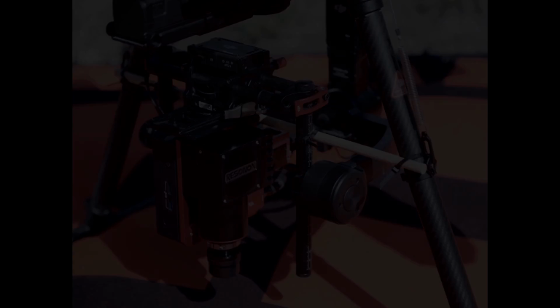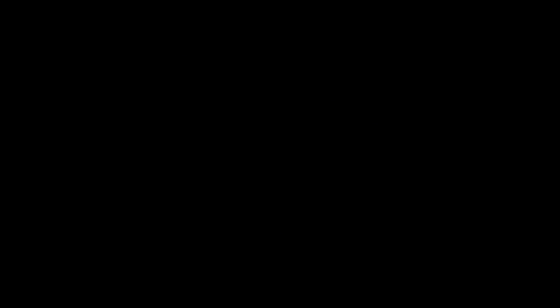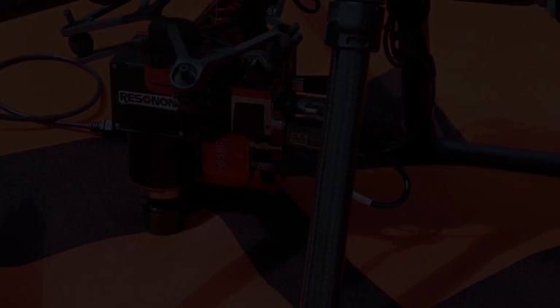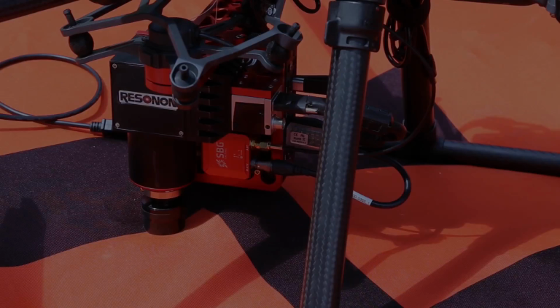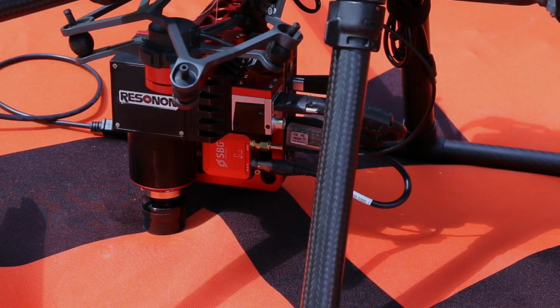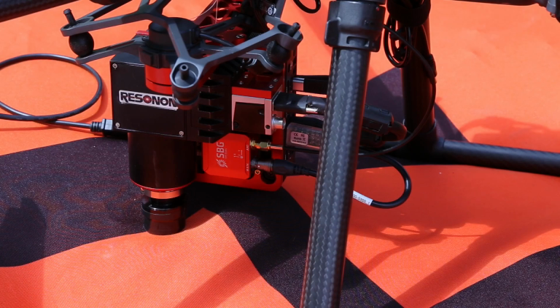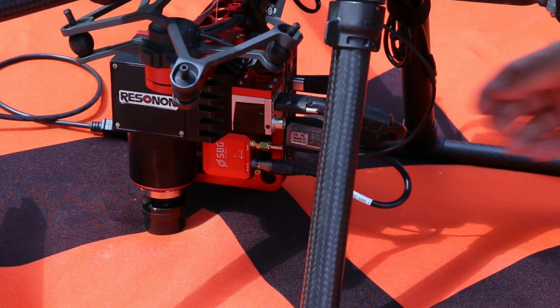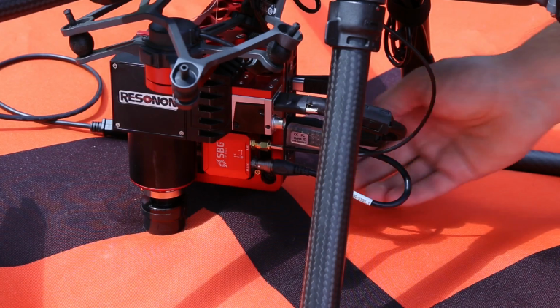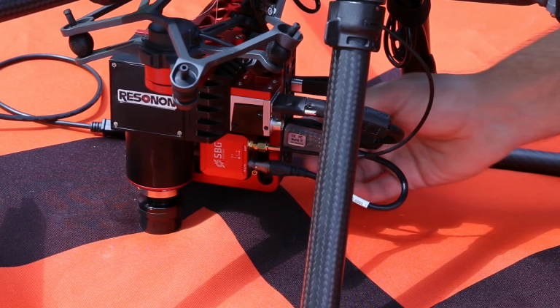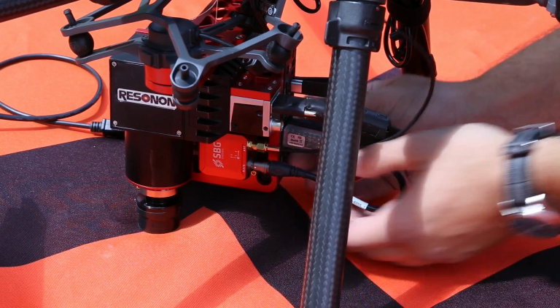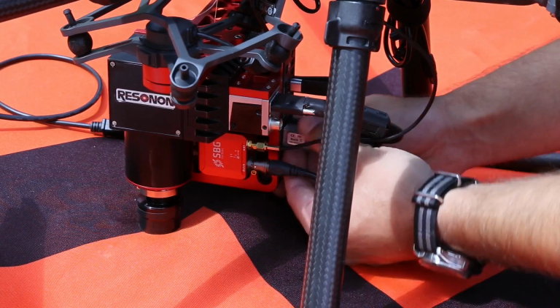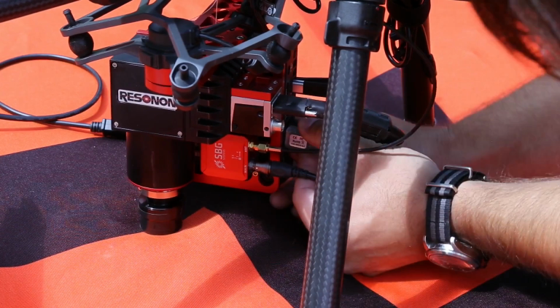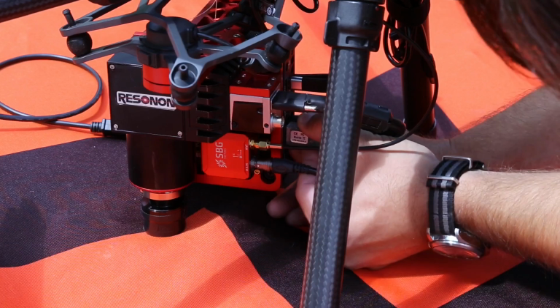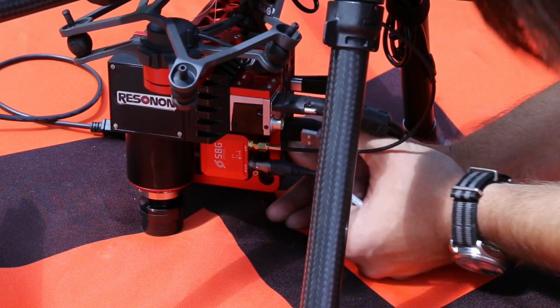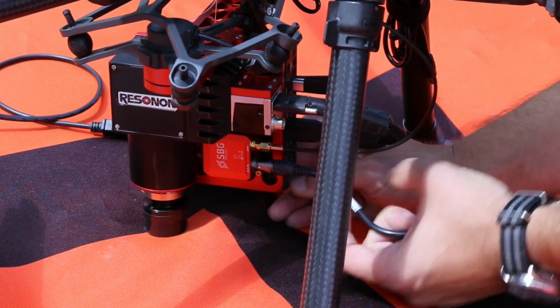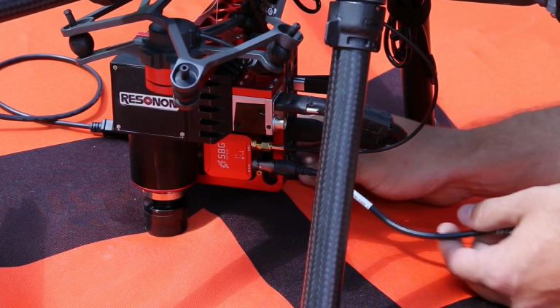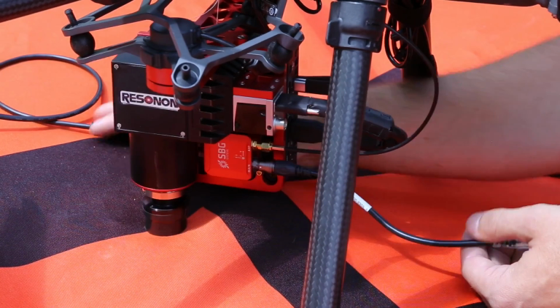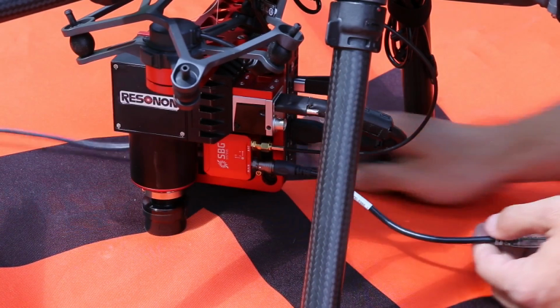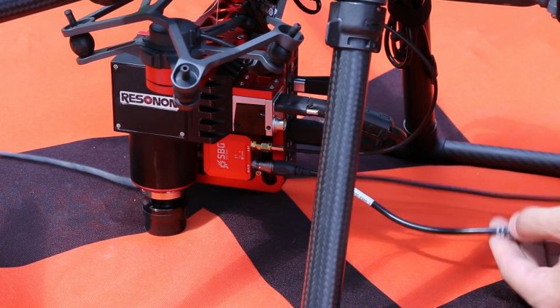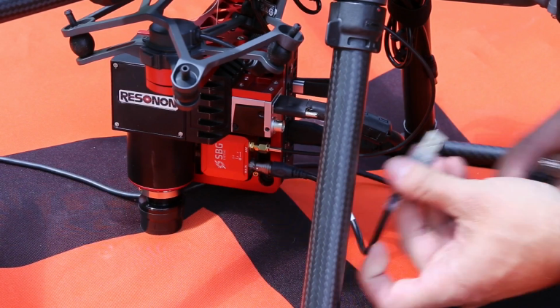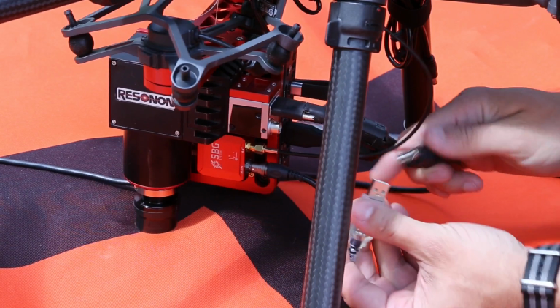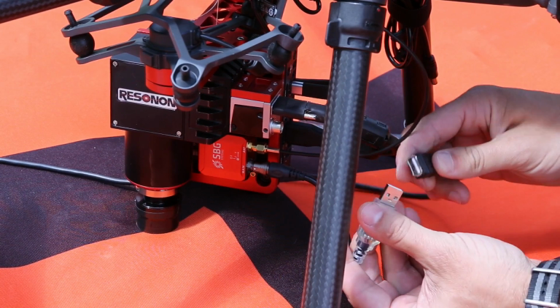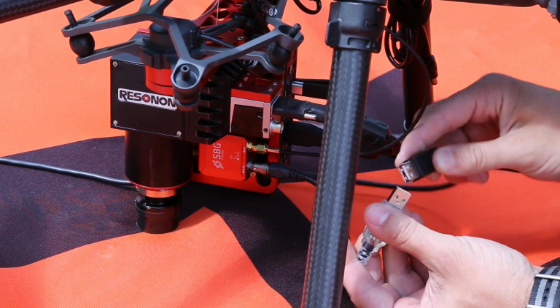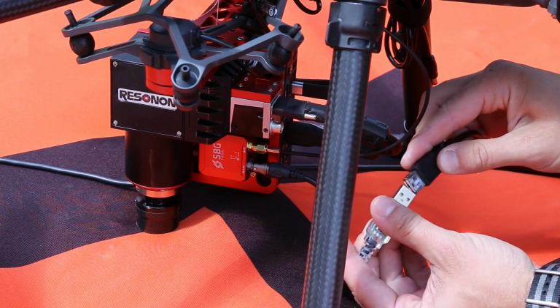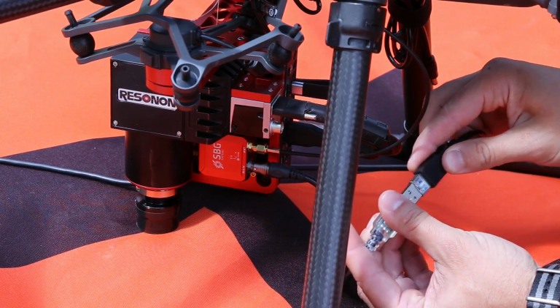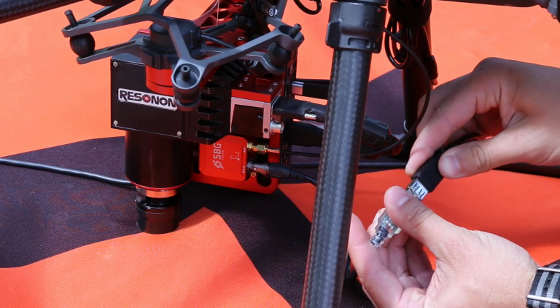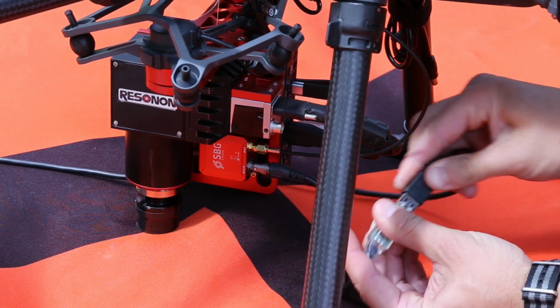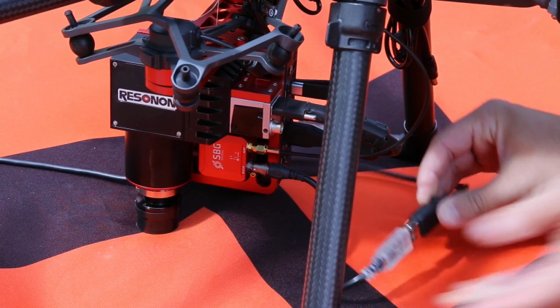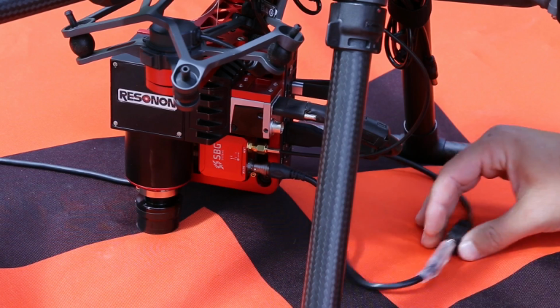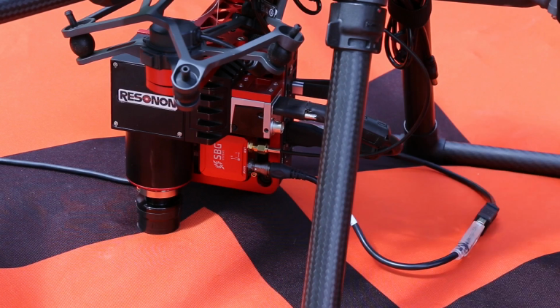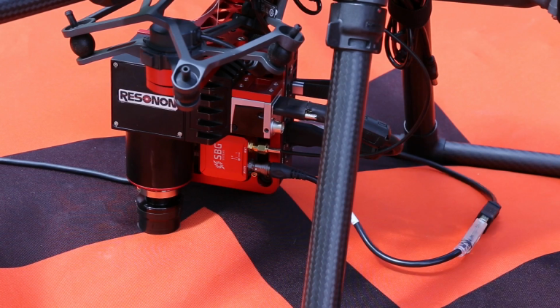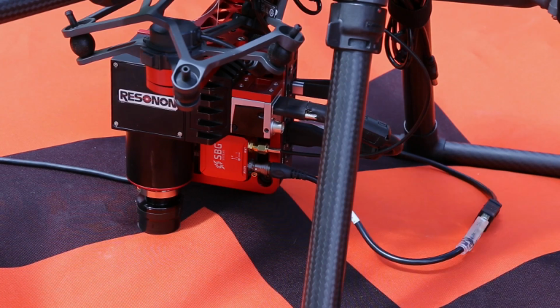The first step is to connect the Ellipse IMU directly to a laptop that has SBG Center software installed. A long USB extension should be used to provide good separation between the Ellipse and the laptop.